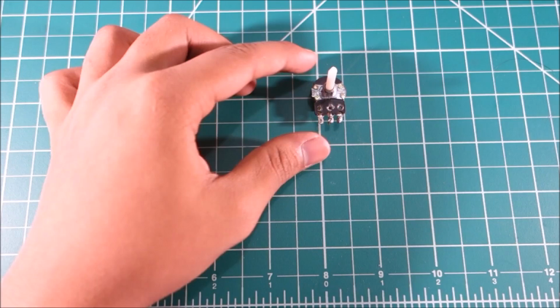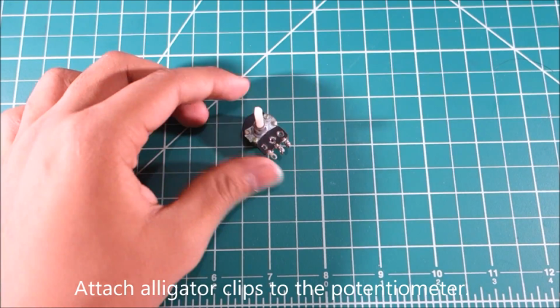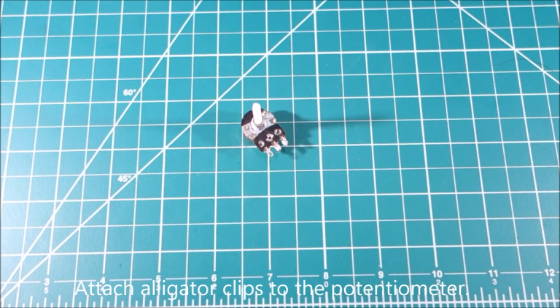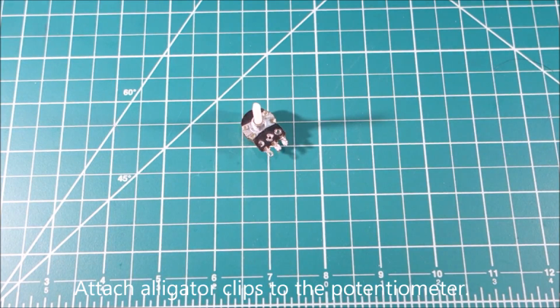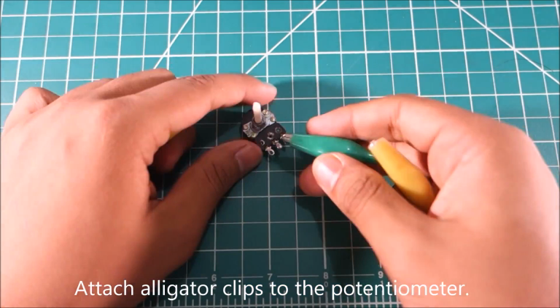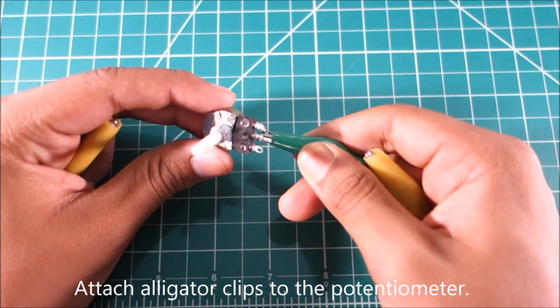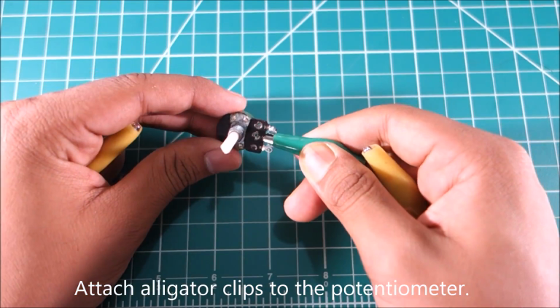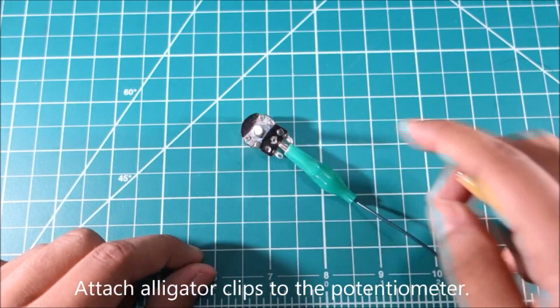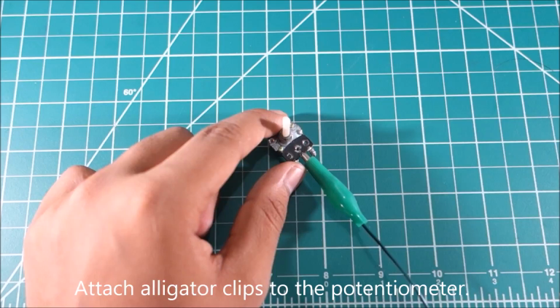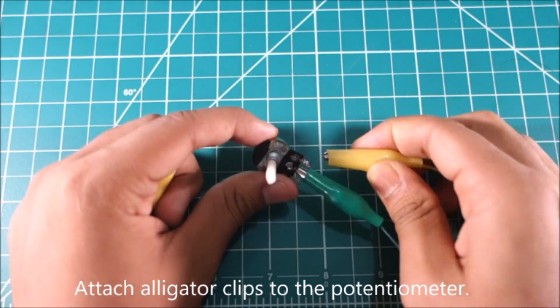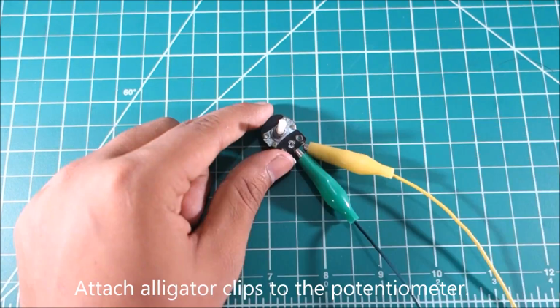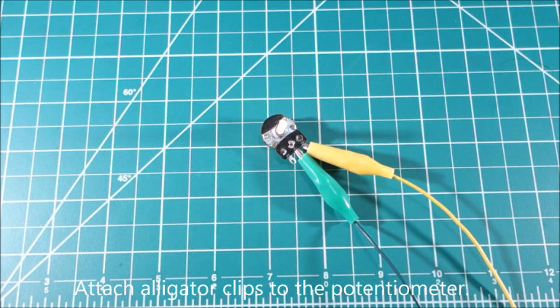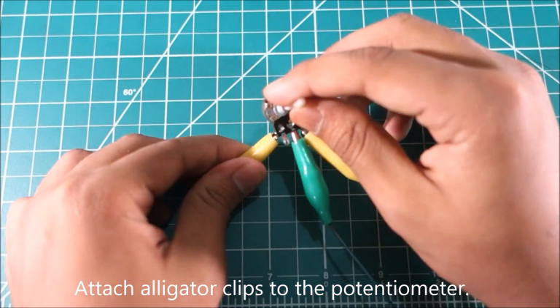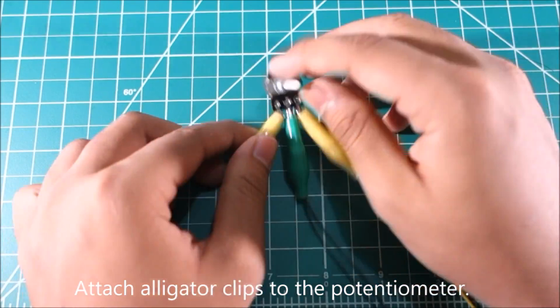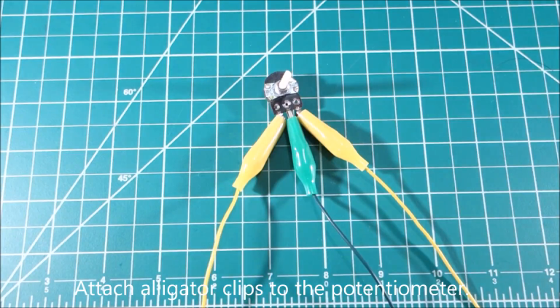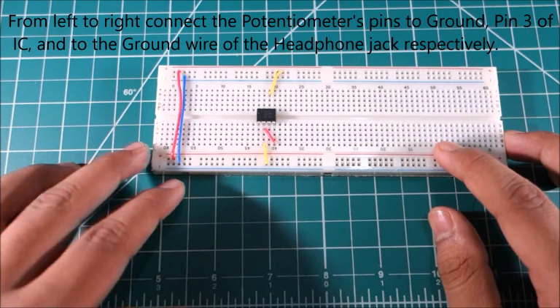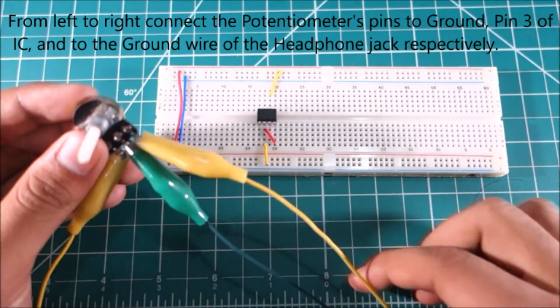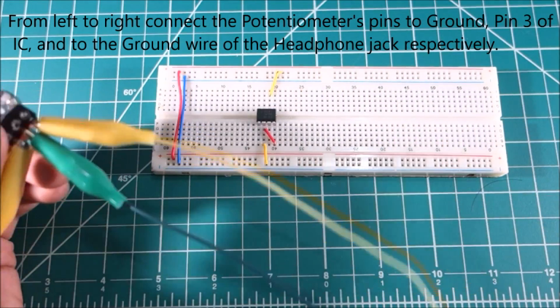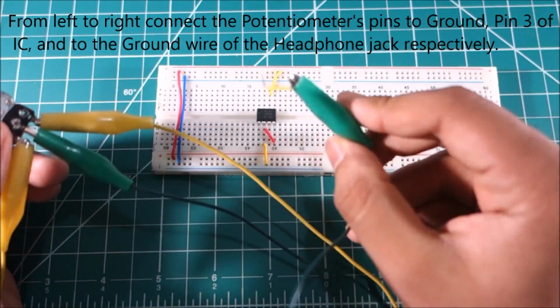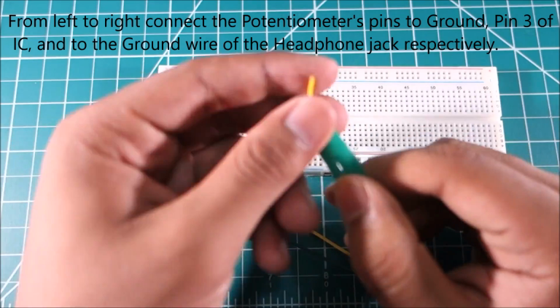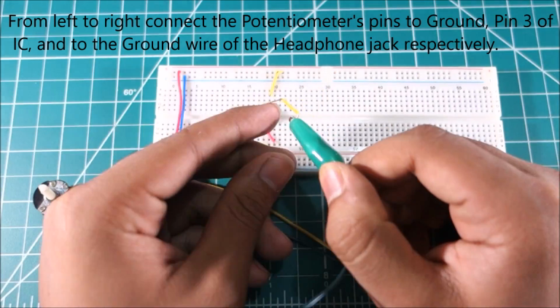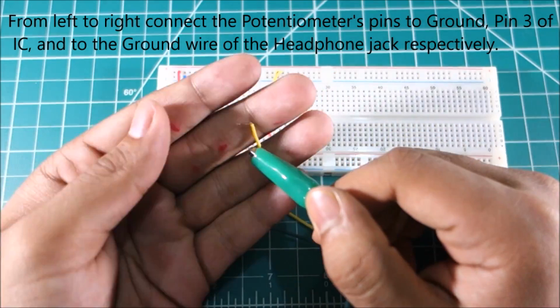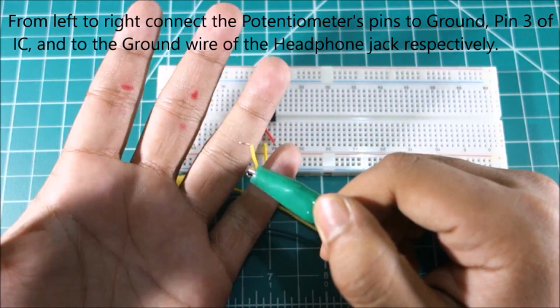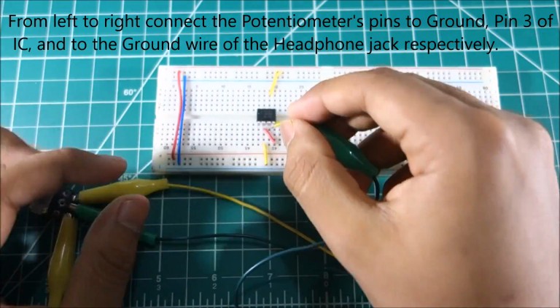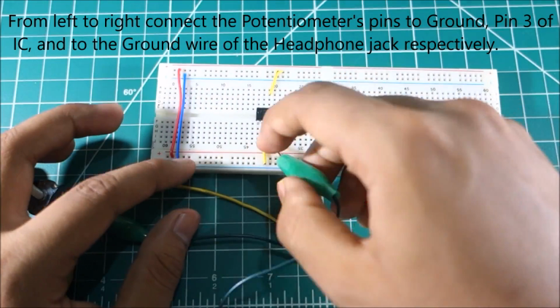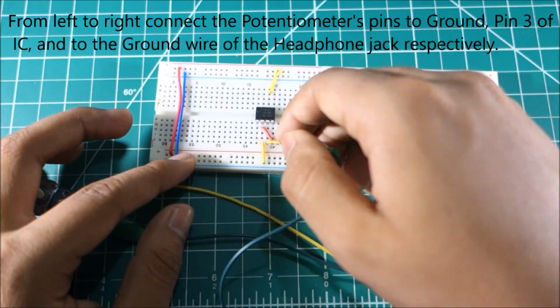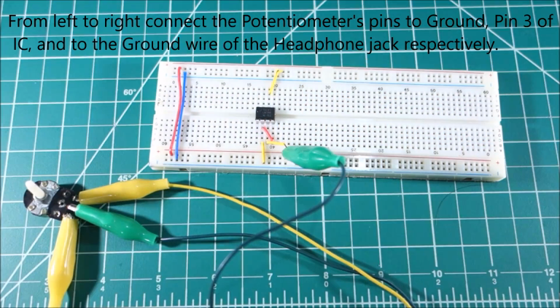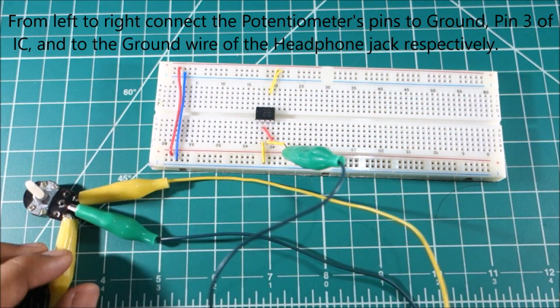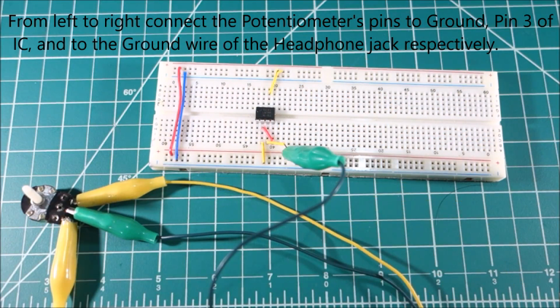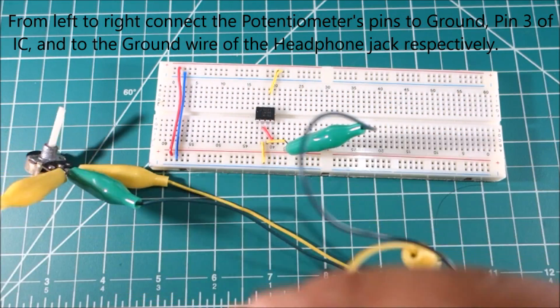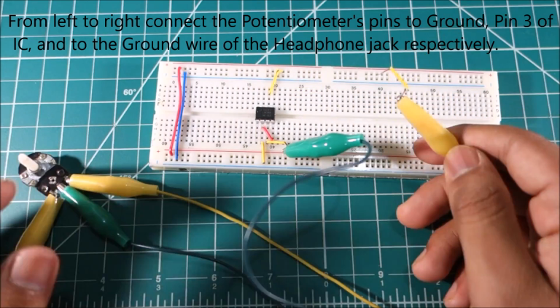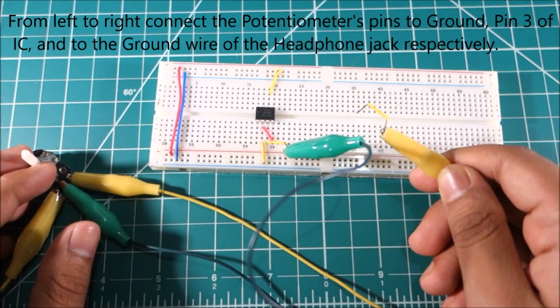Attach alligator clips to the potentiometer. From left to right, connect the potentiometer's pins to ground and pin 3 of the IC chip and to the ground wire of the headphone jack.